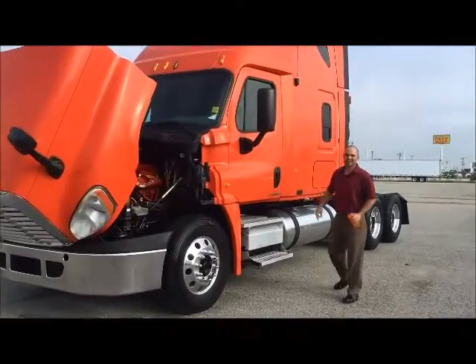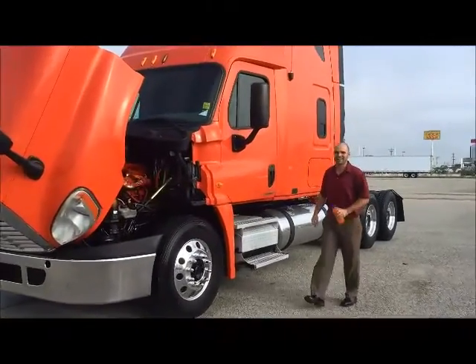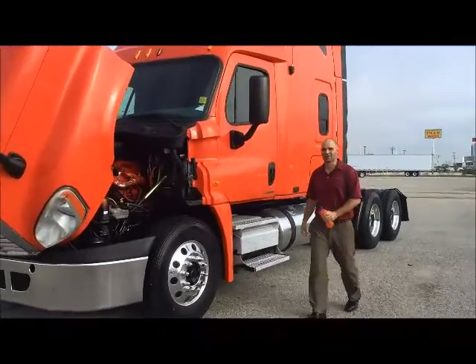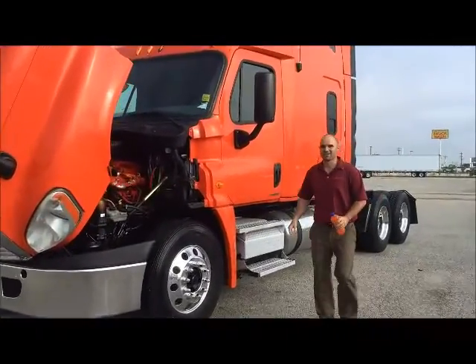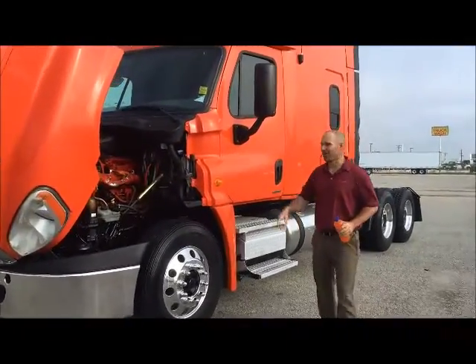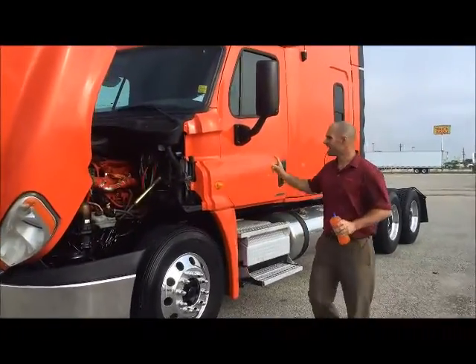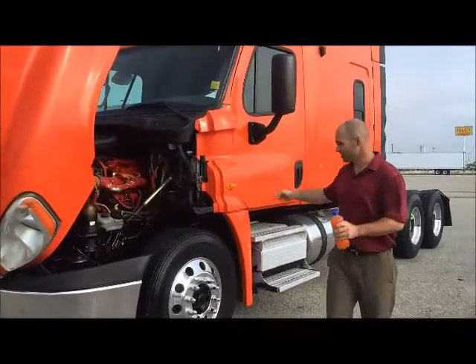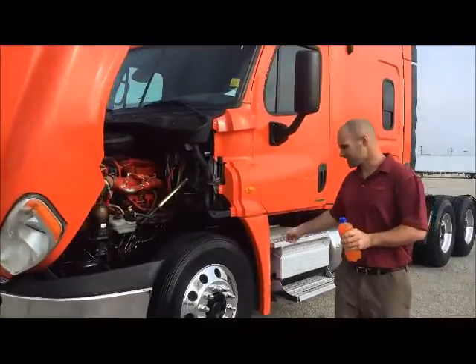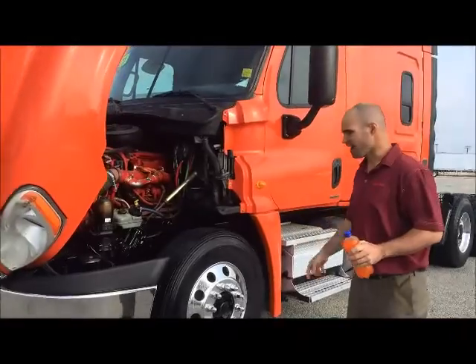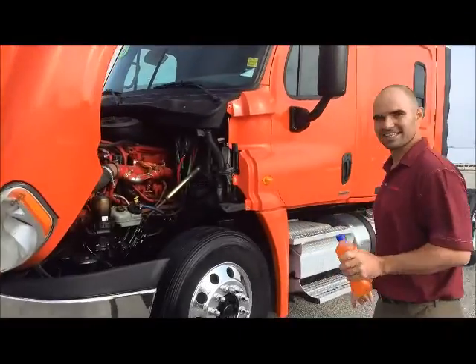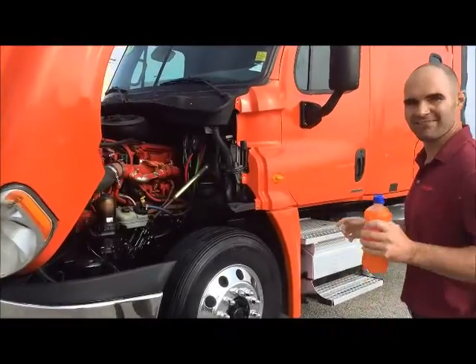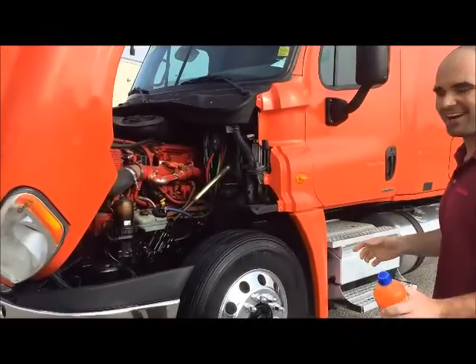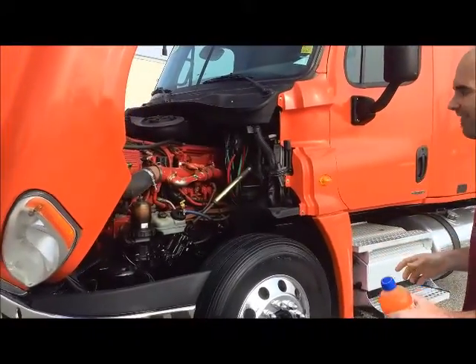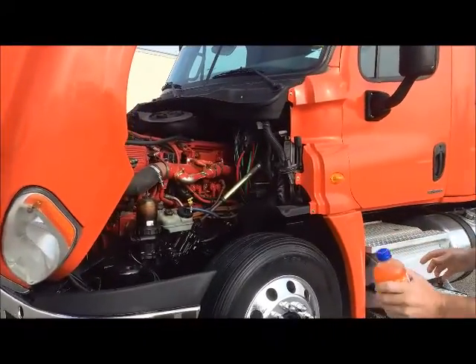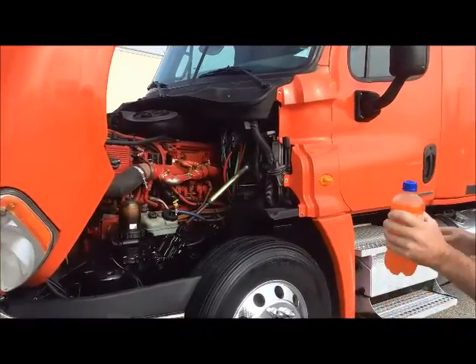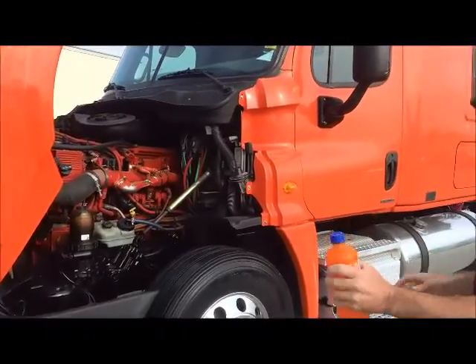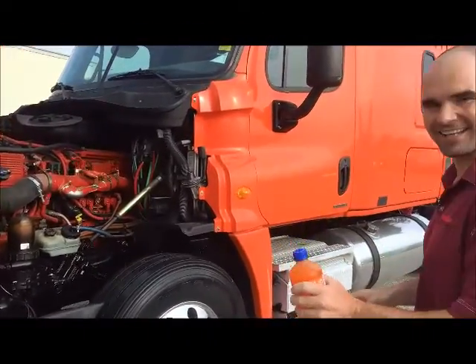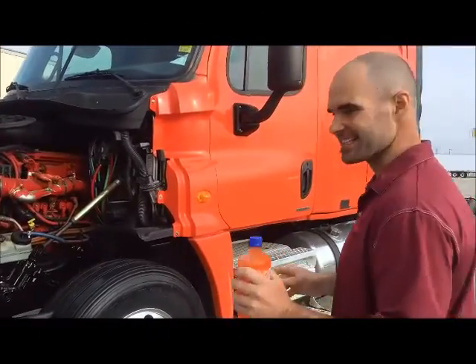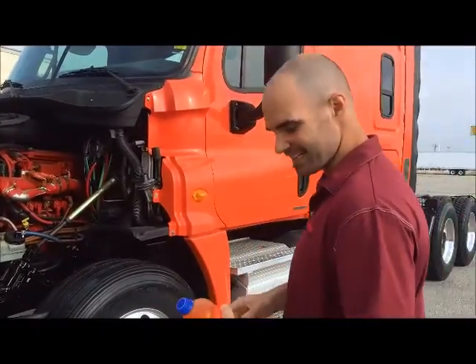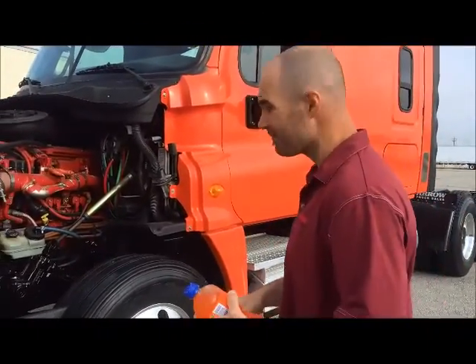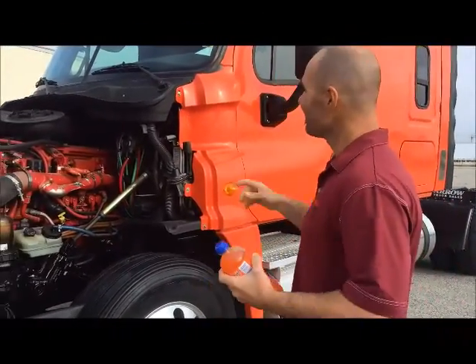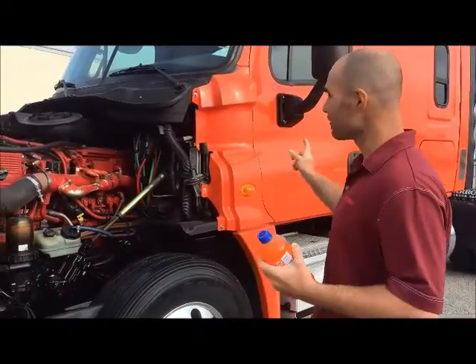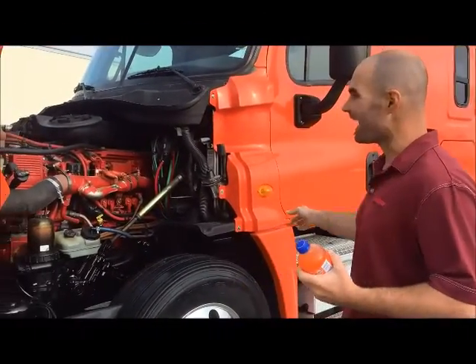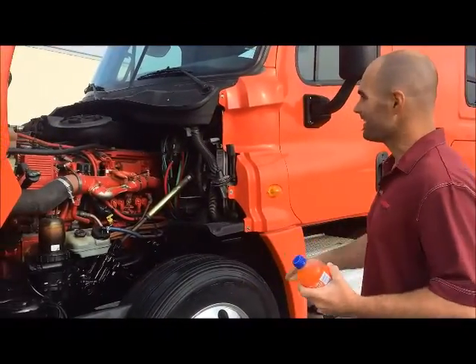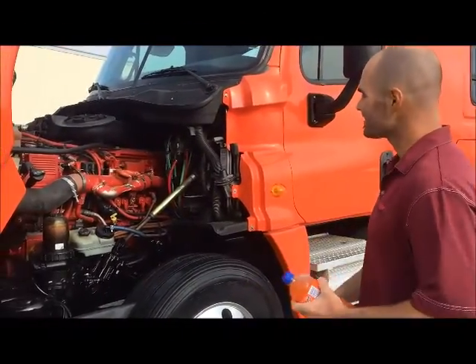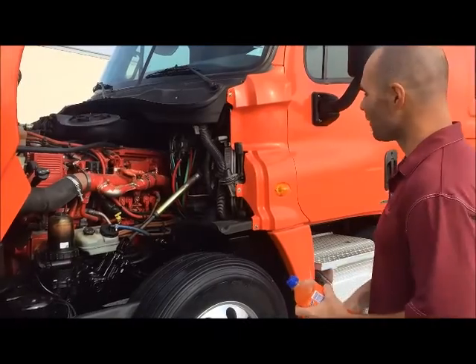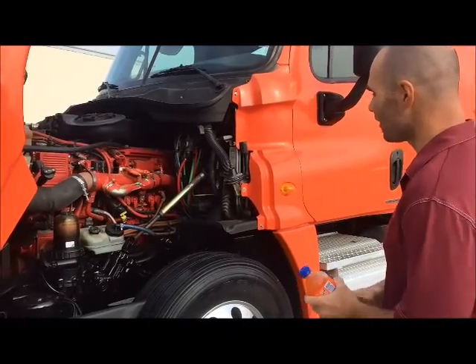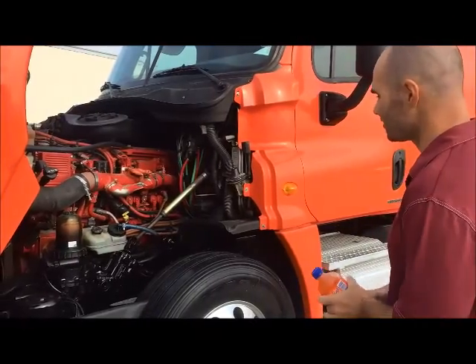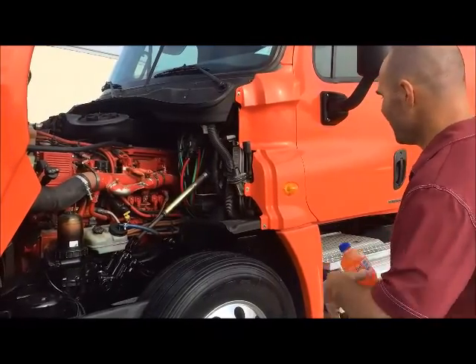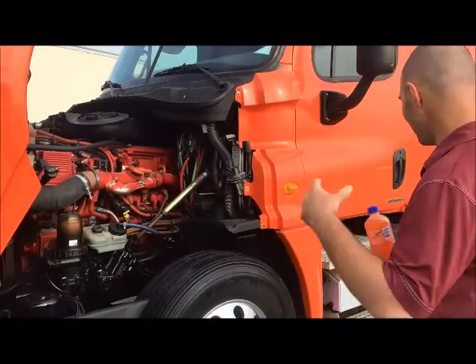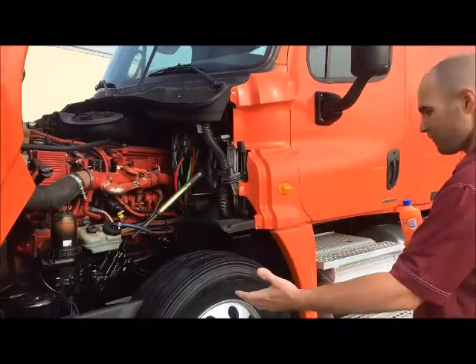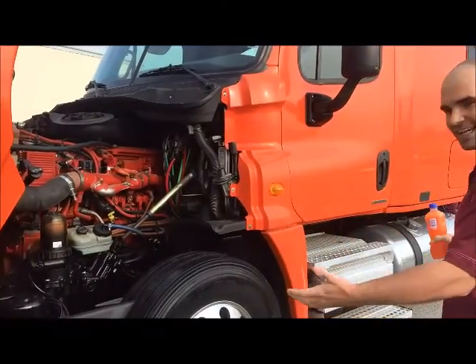Hey, how you doing man. We got to show you this truck. It's not very often we get a truck in to get the nickname this one got — it is the Orange Crush. I know what you're thinking.